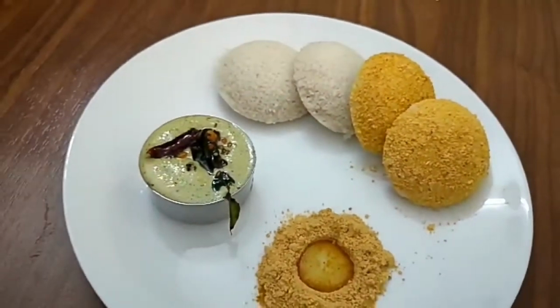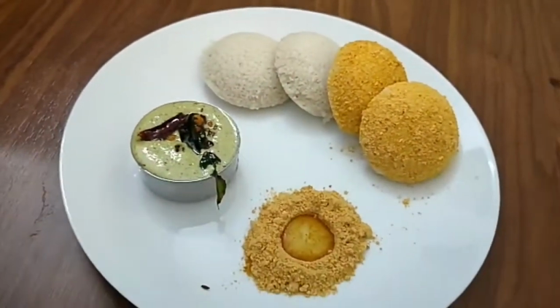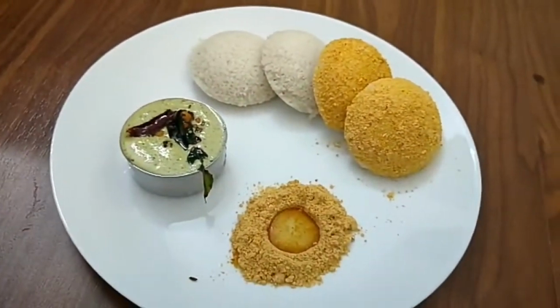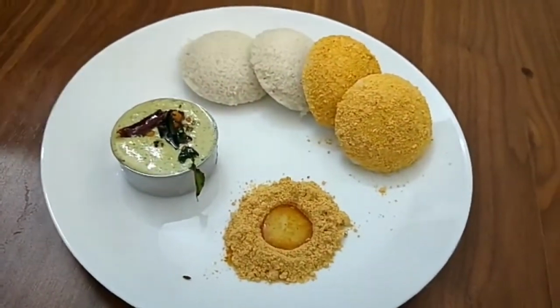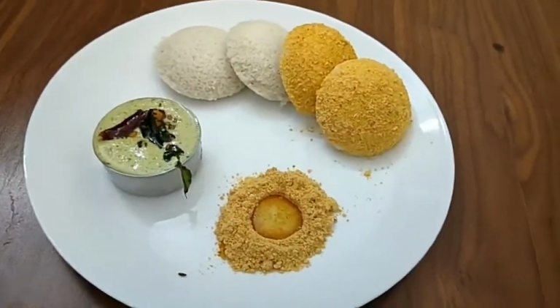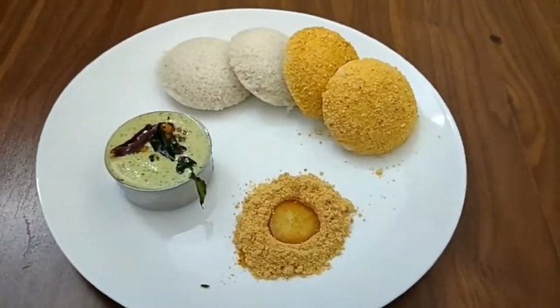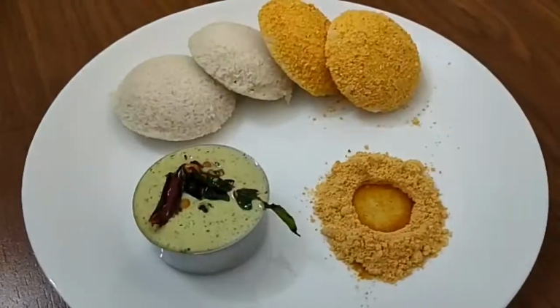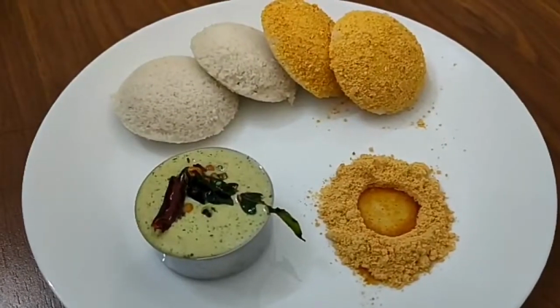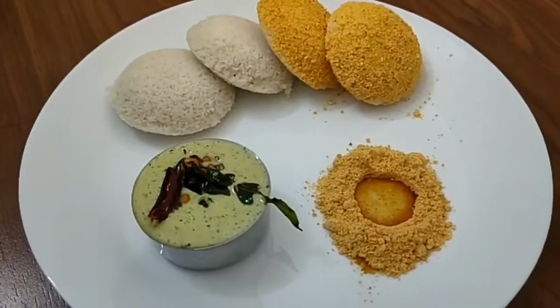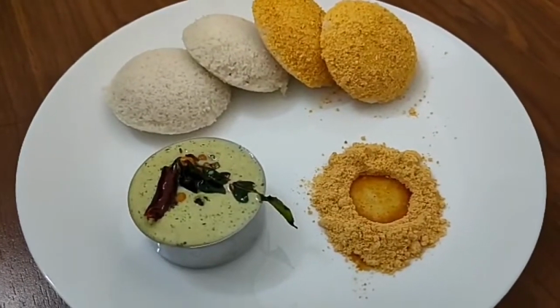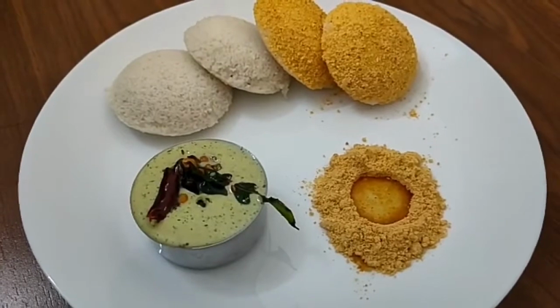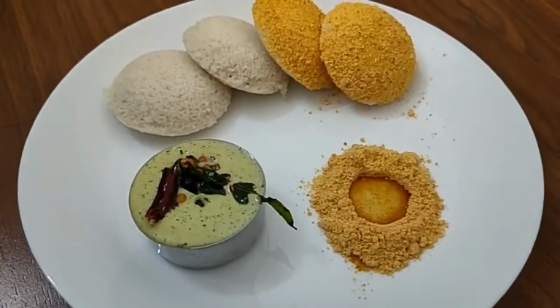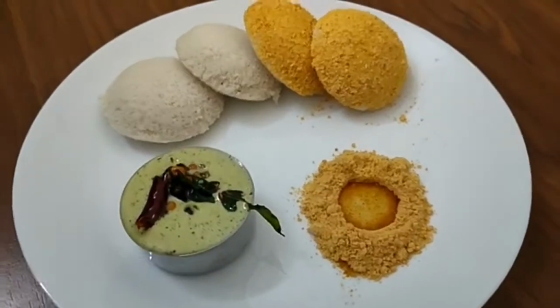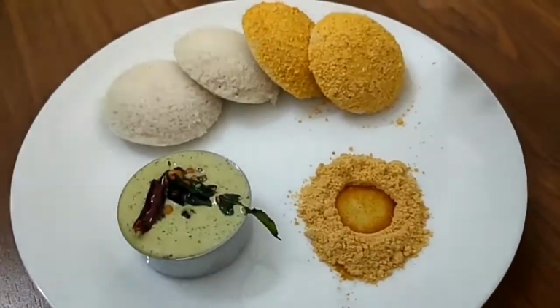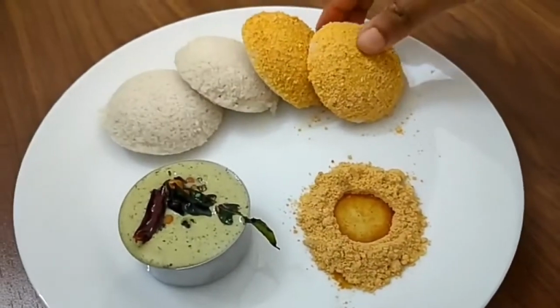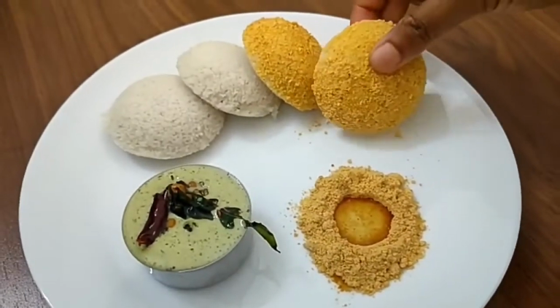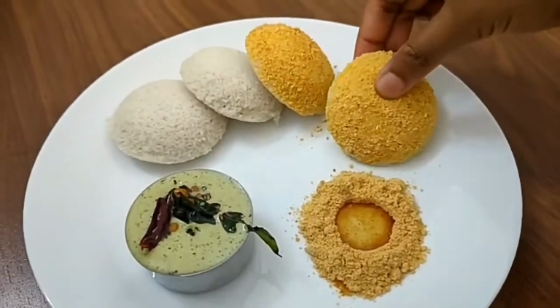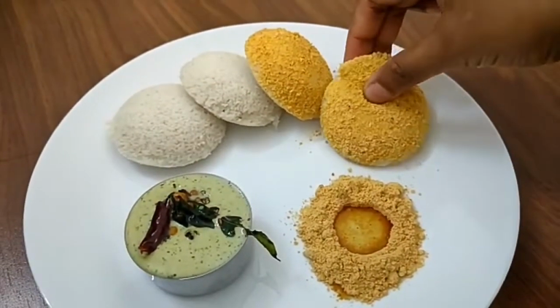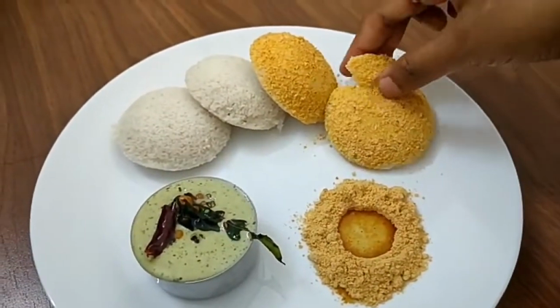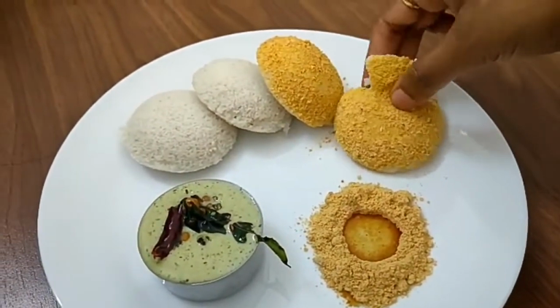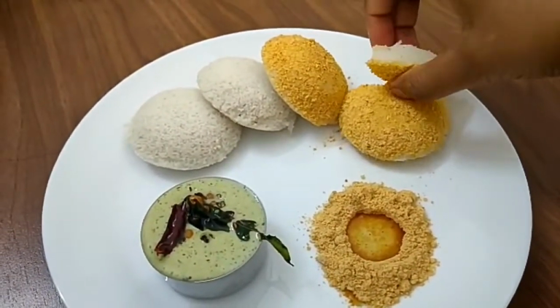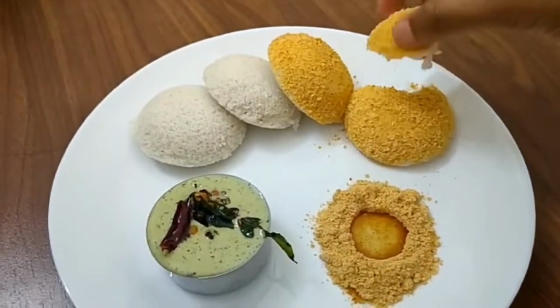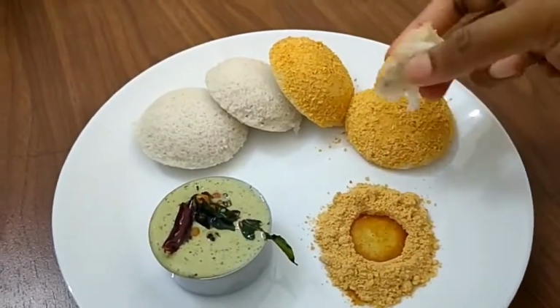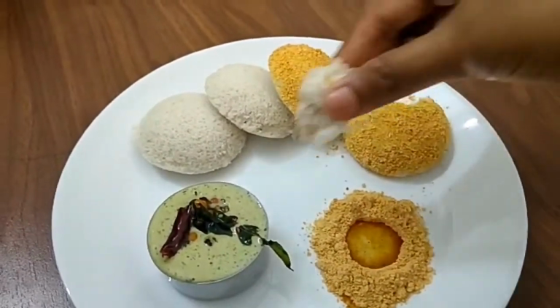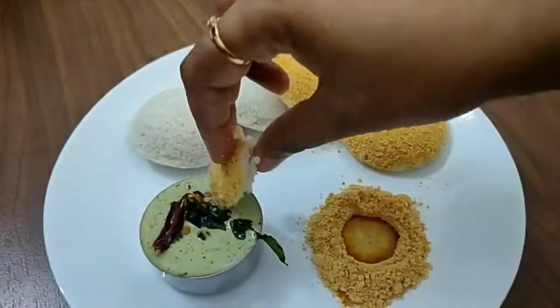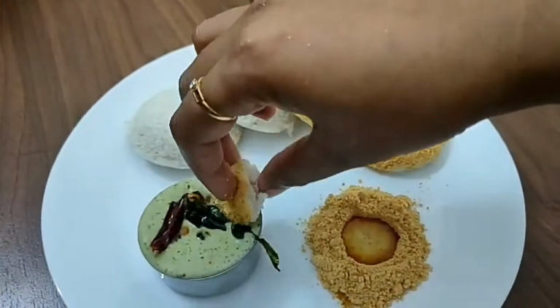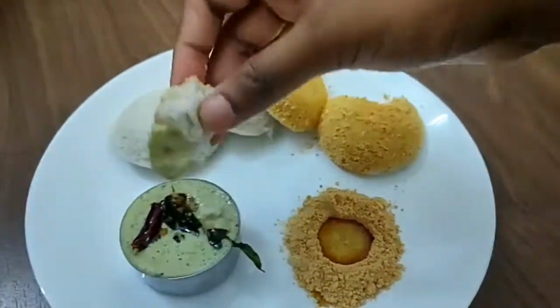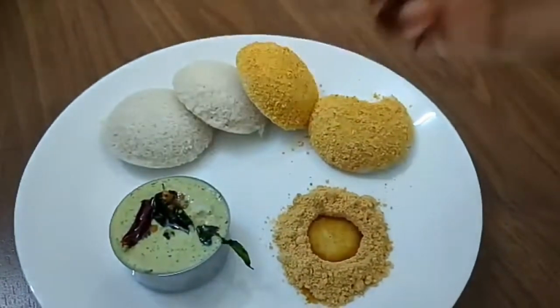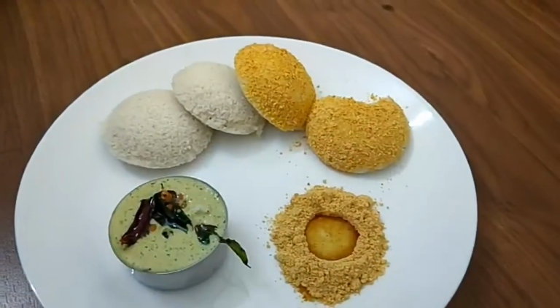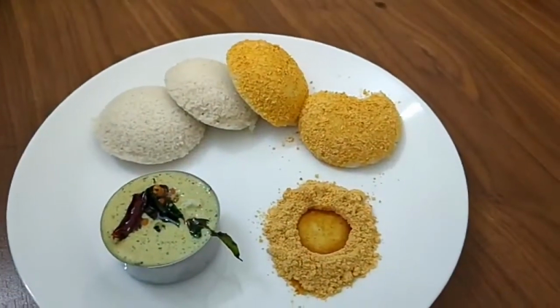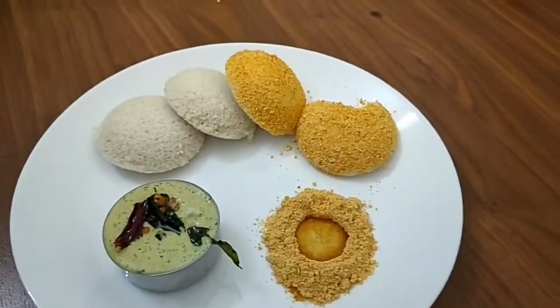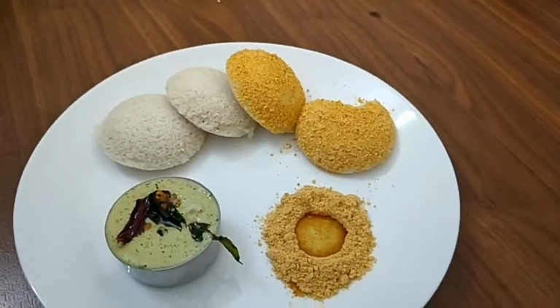So, today we are going to do something special. We are going to use different dishes. So, let's go!